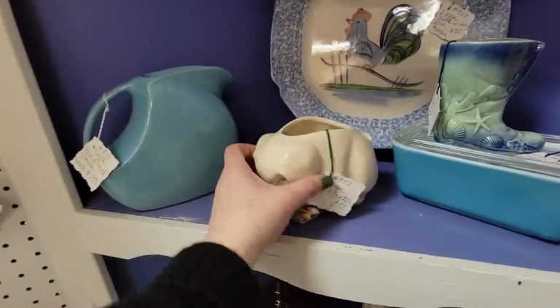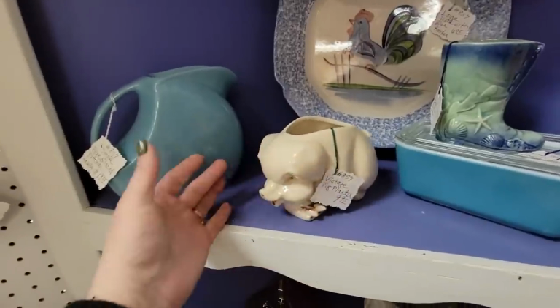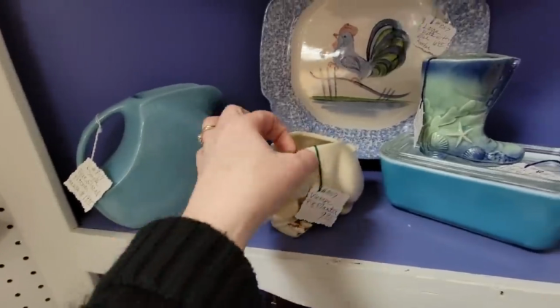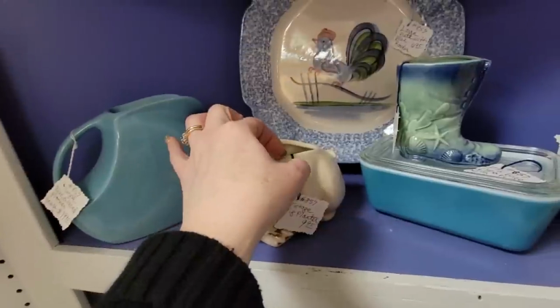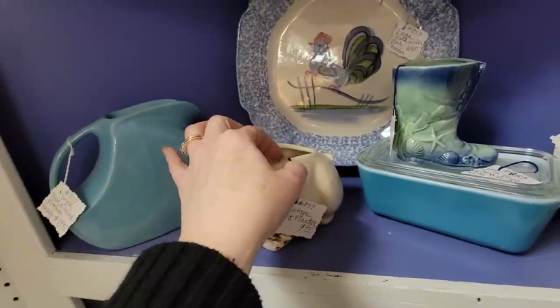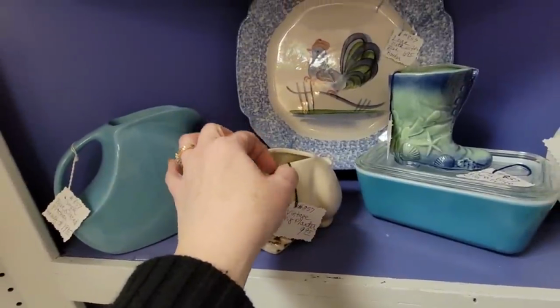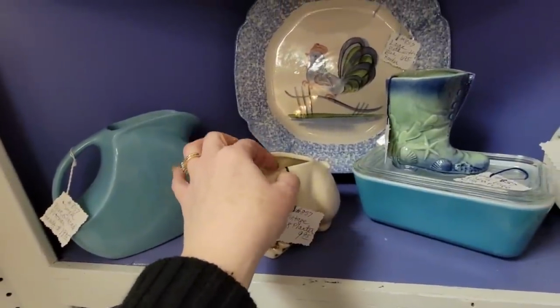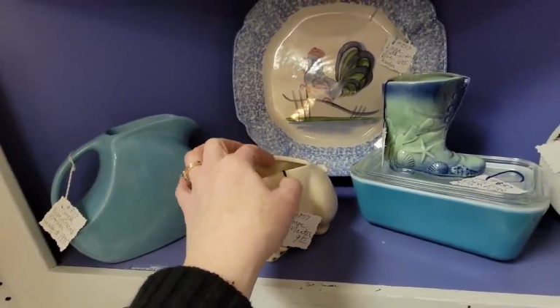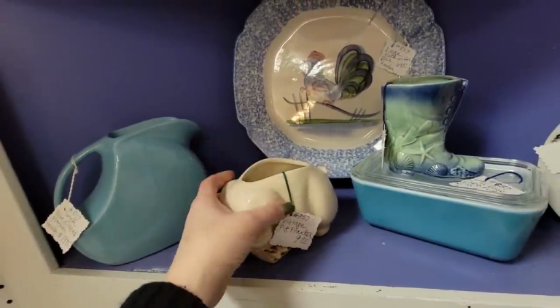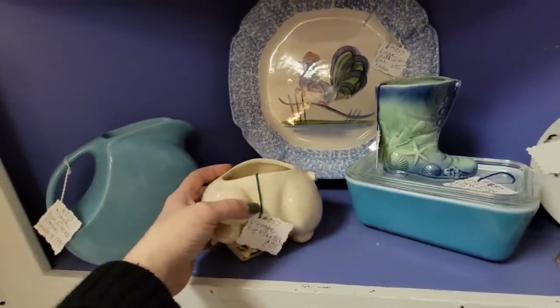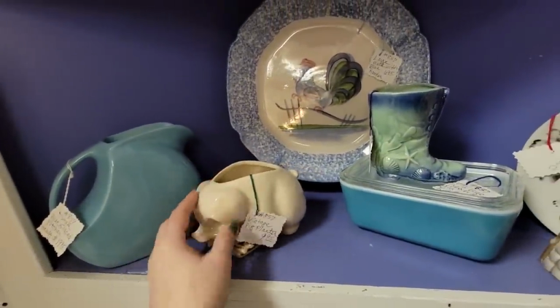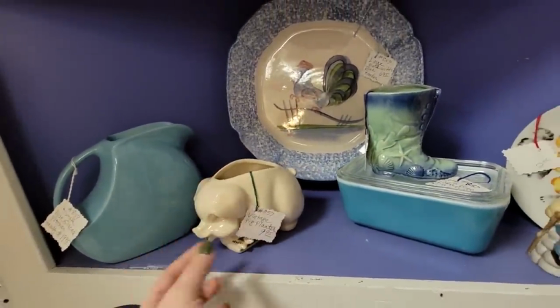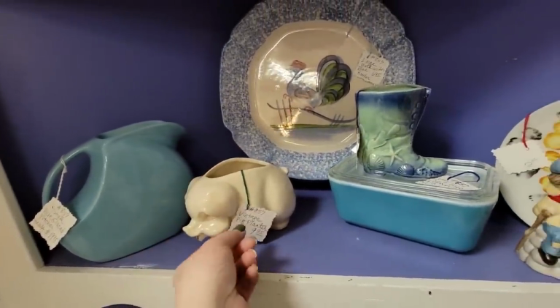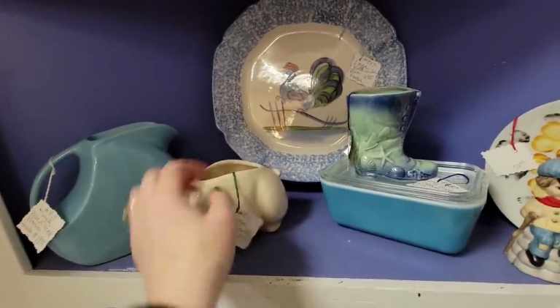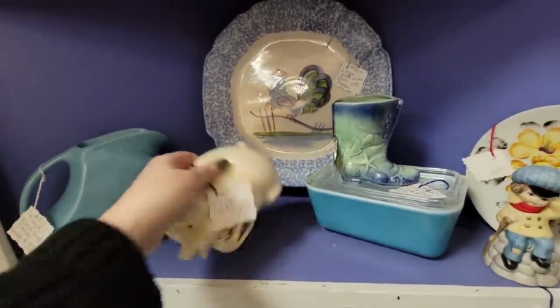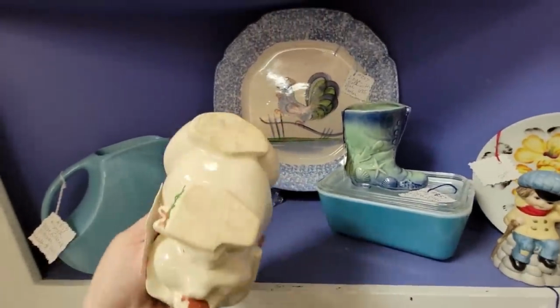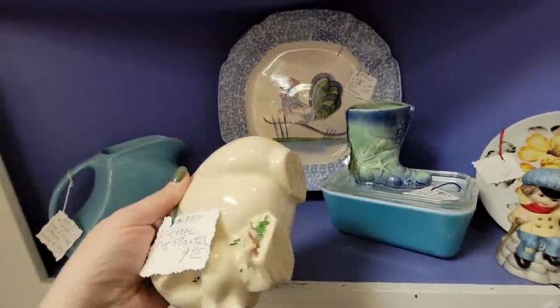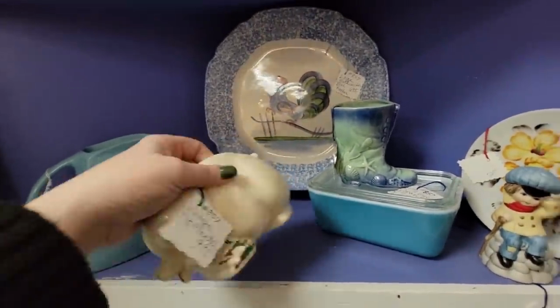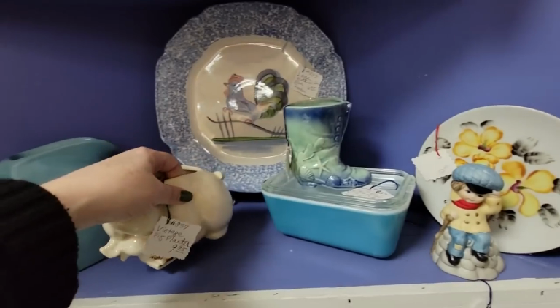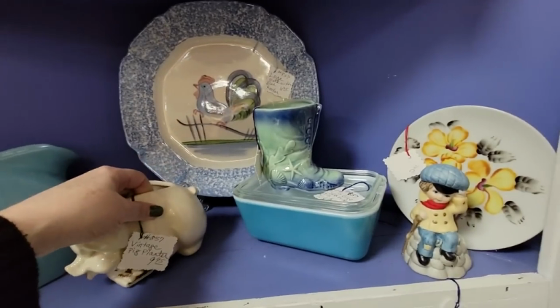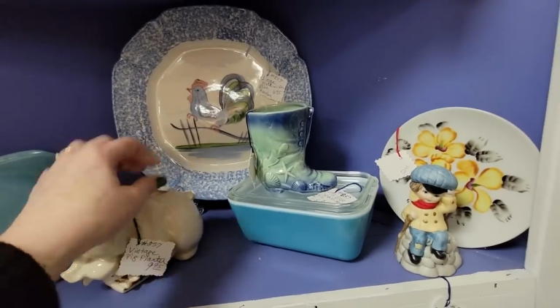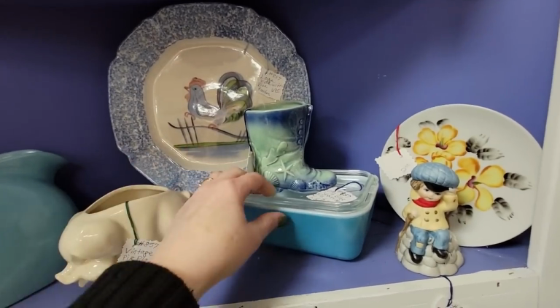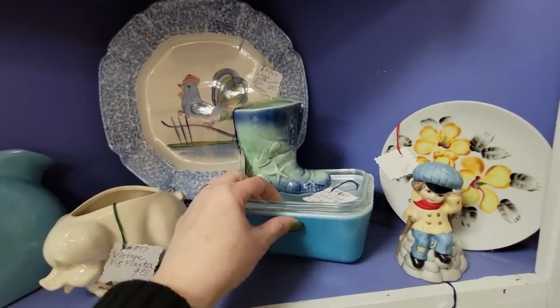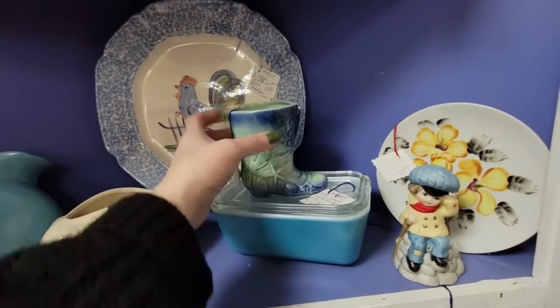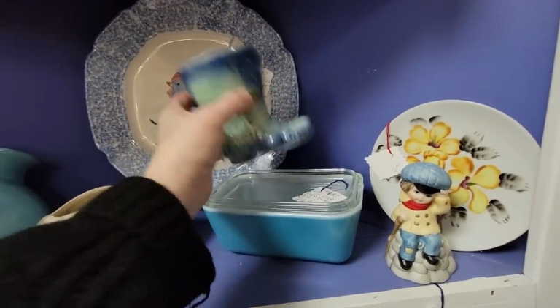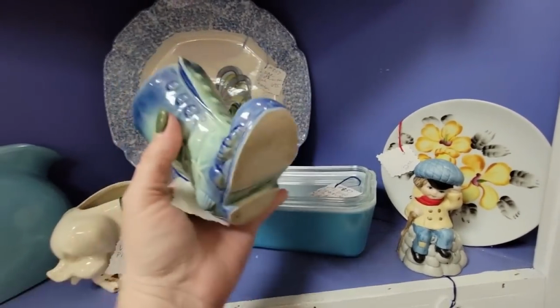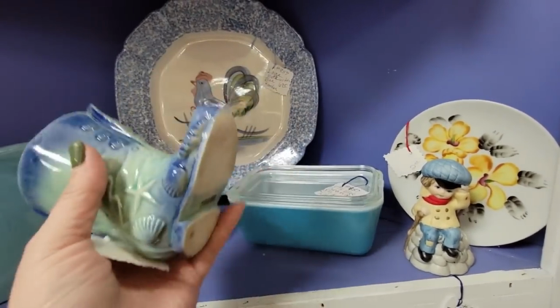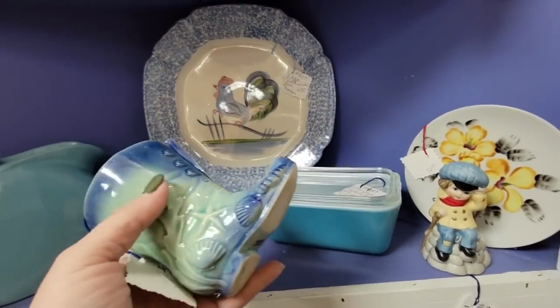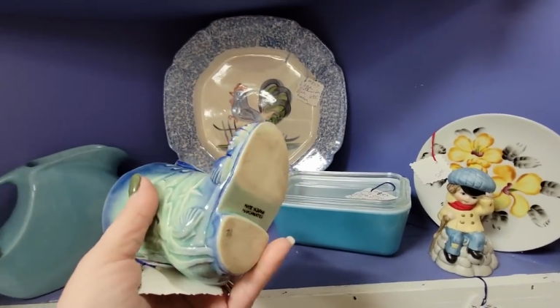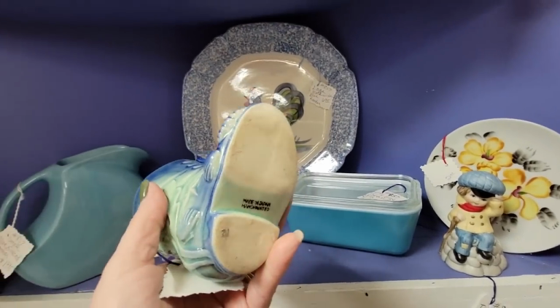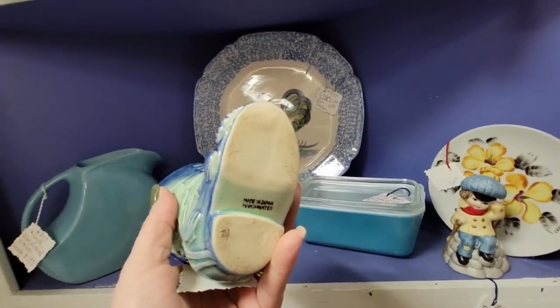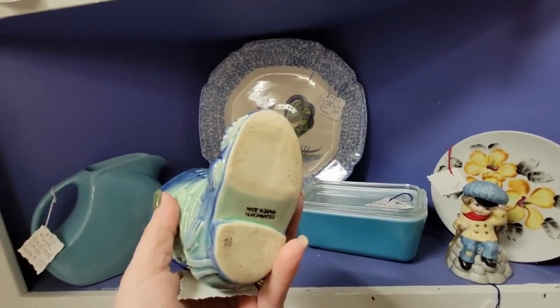Here's a pig planter, and you can hear — it's more high-pitched, and the other one was like a dull sound. There's a little Fridgey, and Pyrex for $19.95. This is a lot going on here.